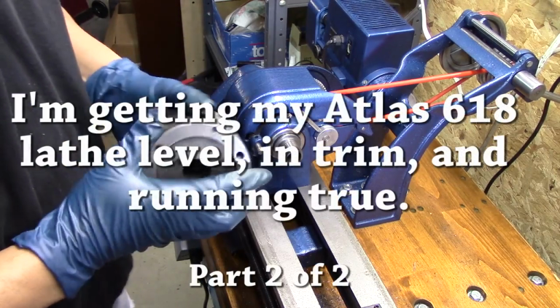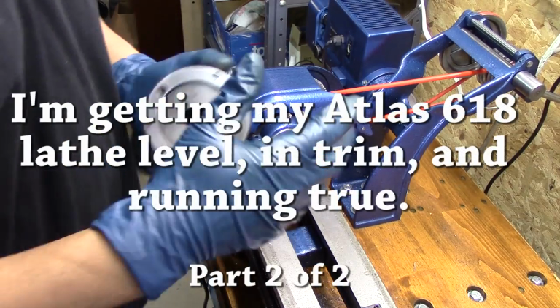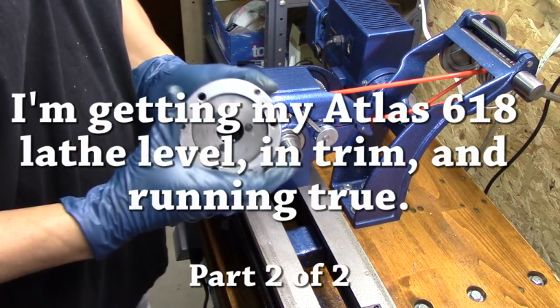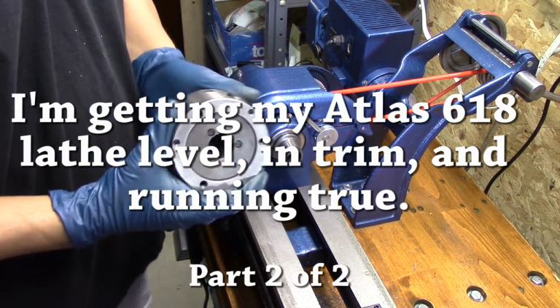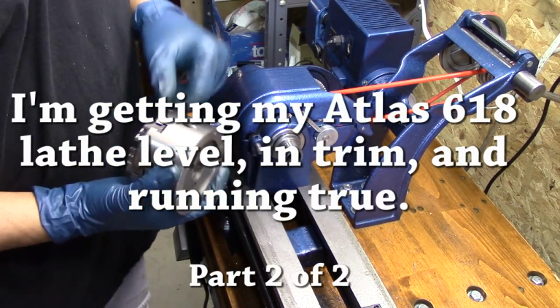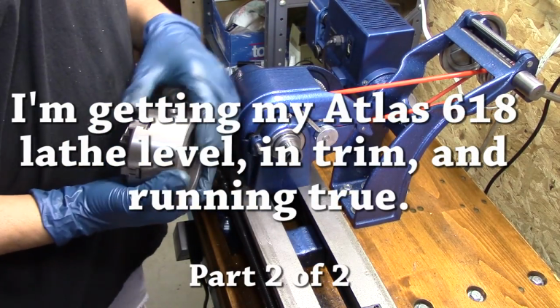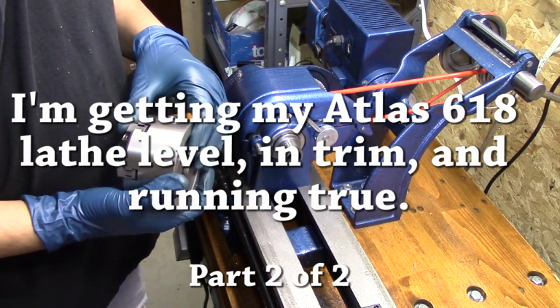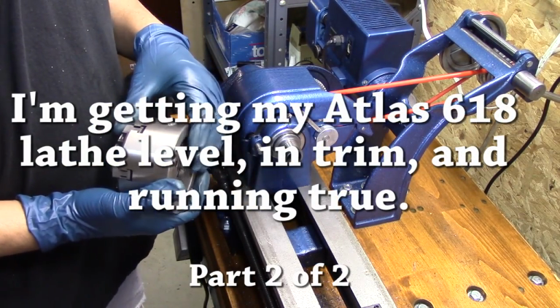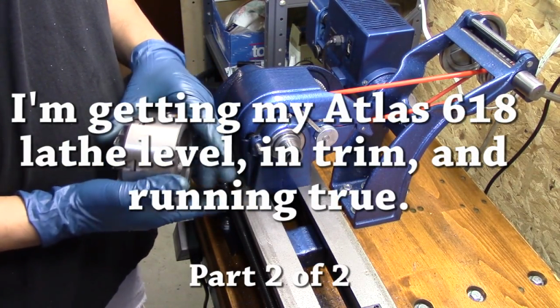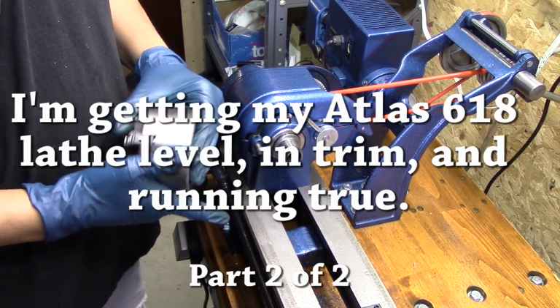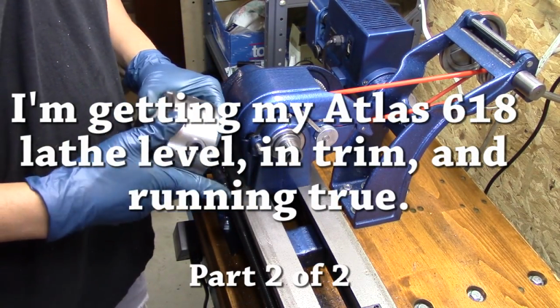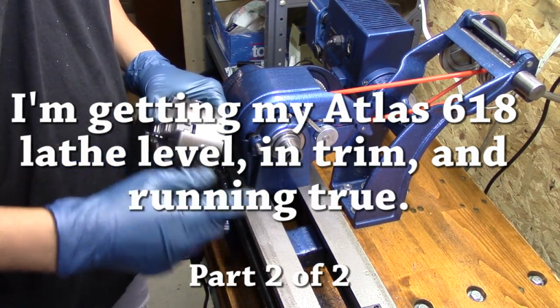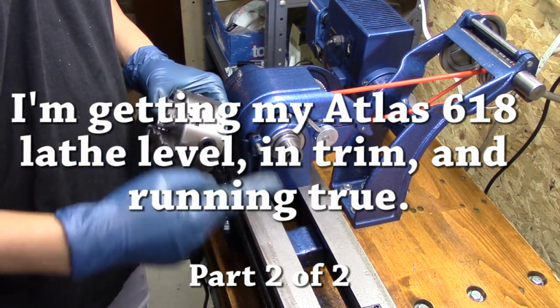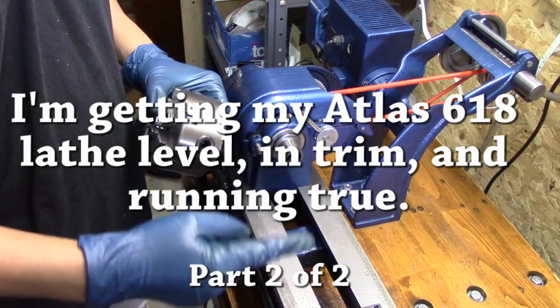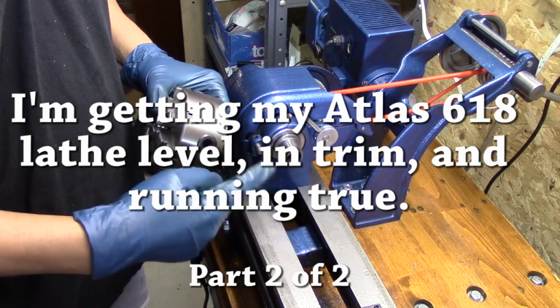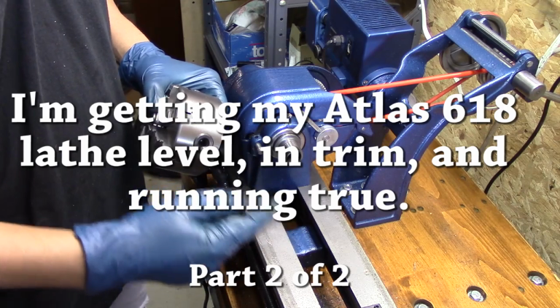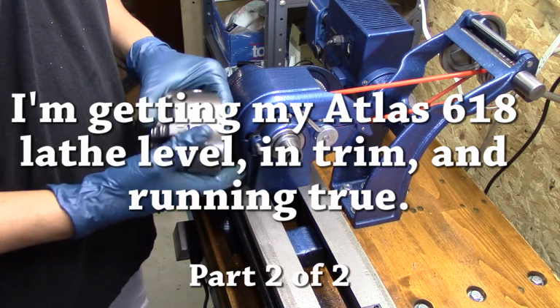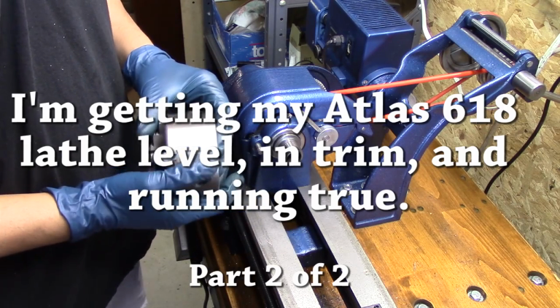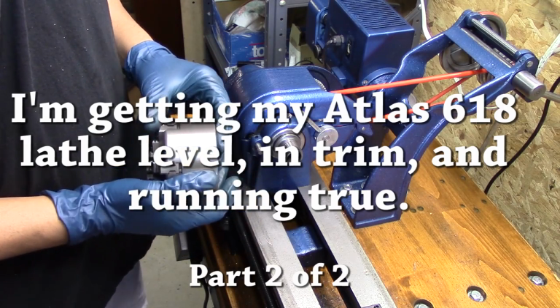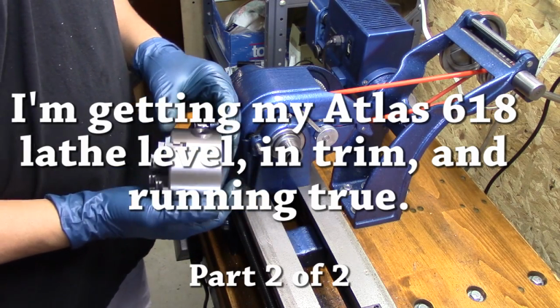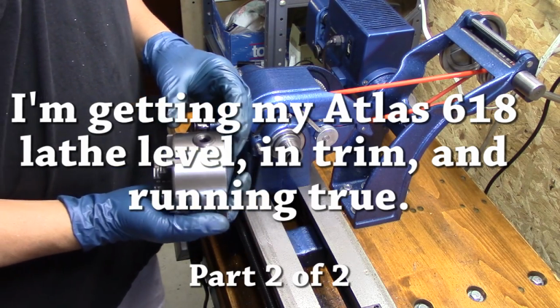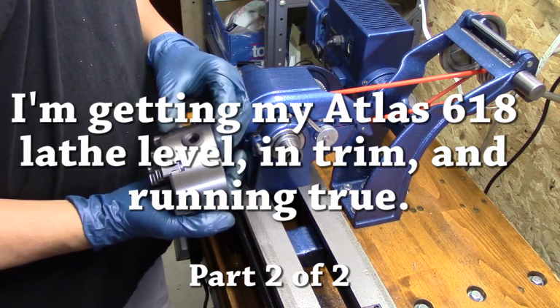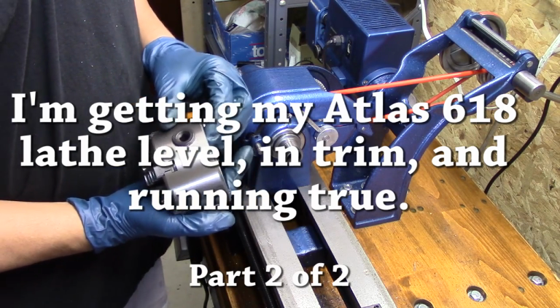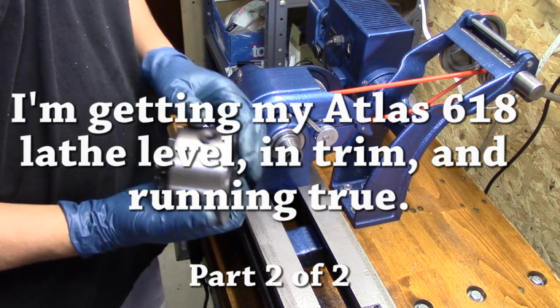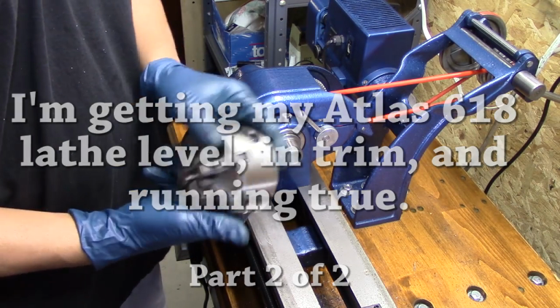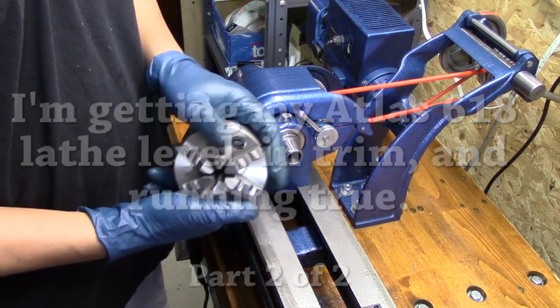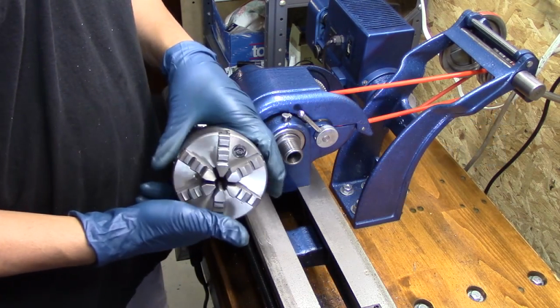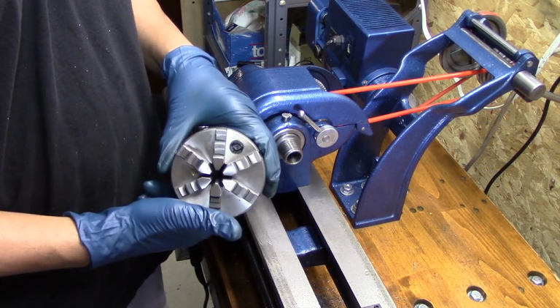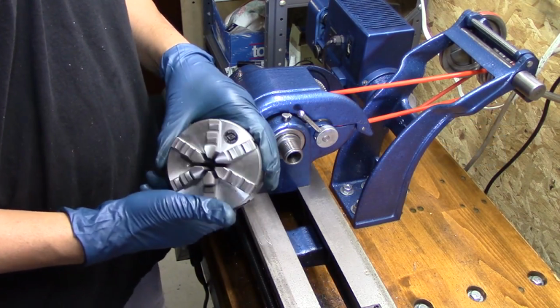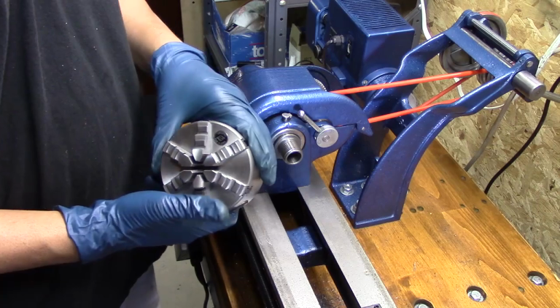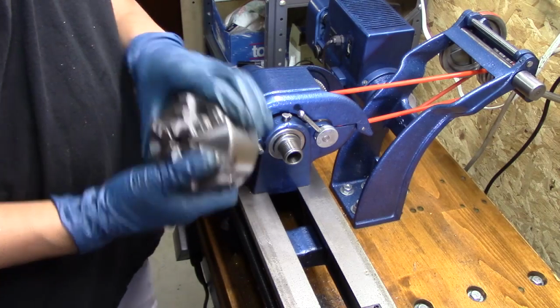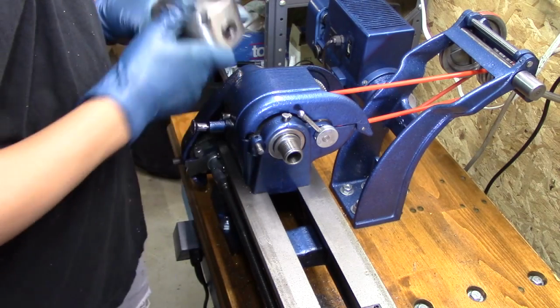I'm having the worst time trying to figure out the right tool to cut on the turning part. So I'm gonna switch my attention and try to get my six-jaw chuck up and running.